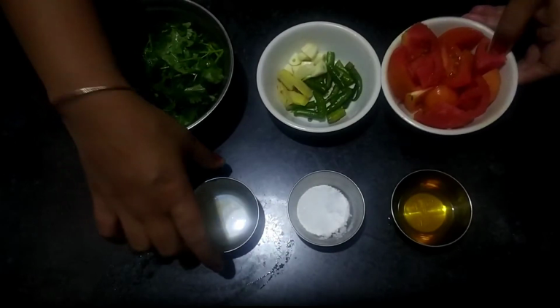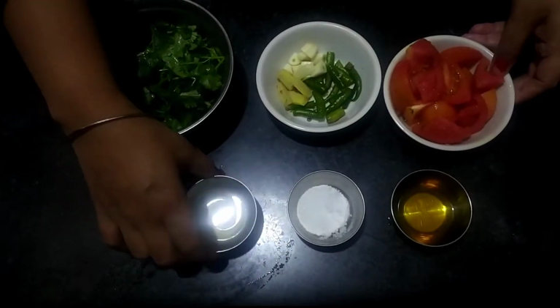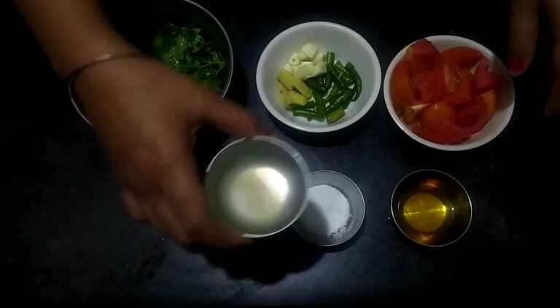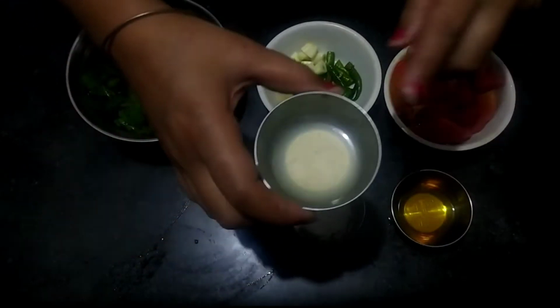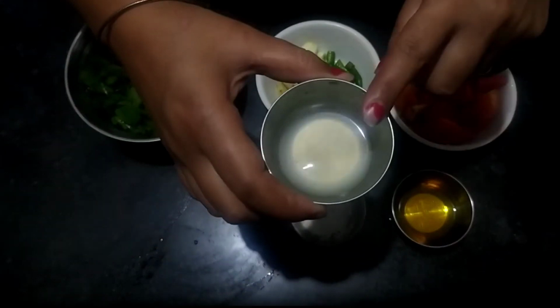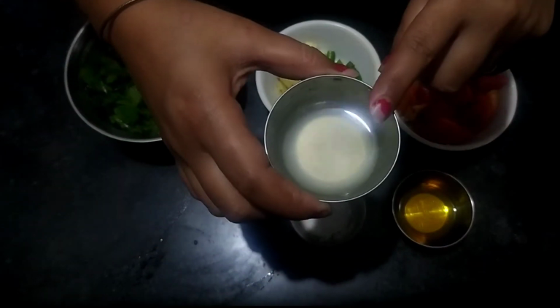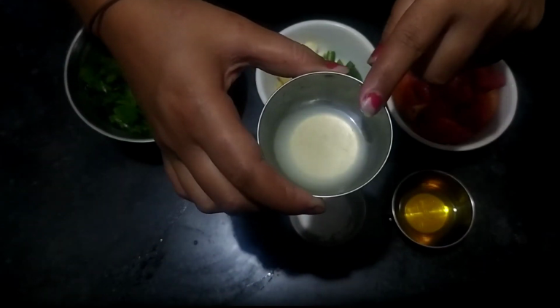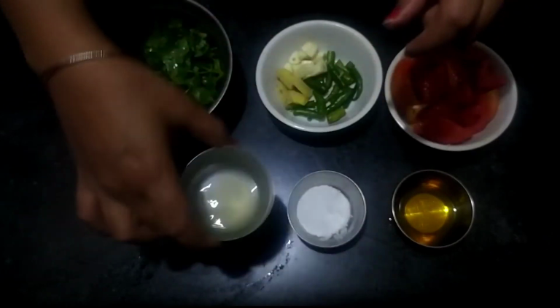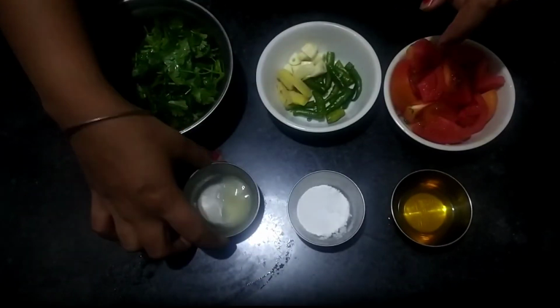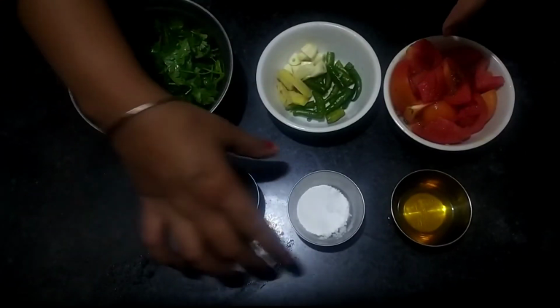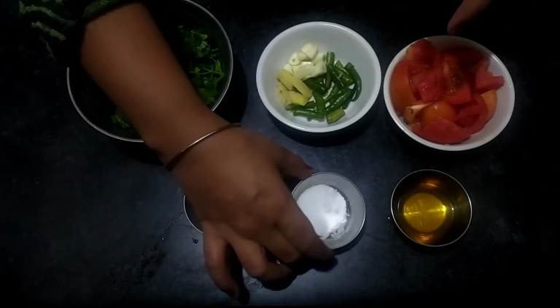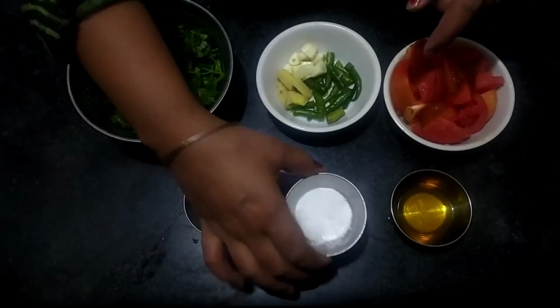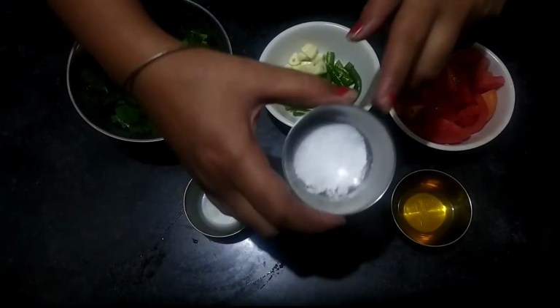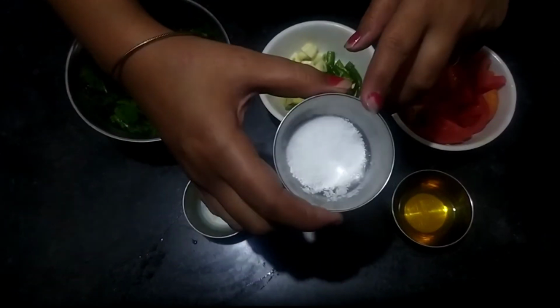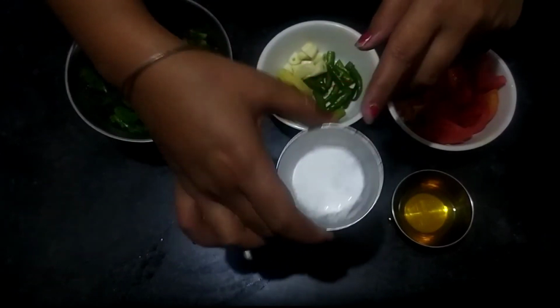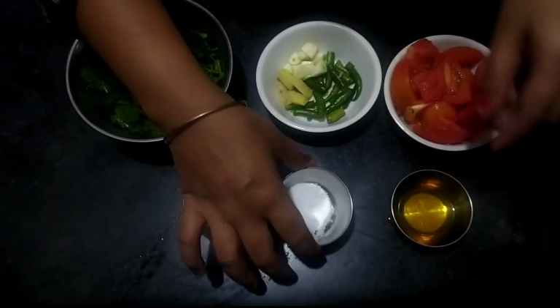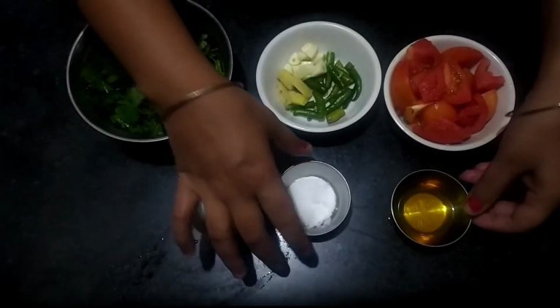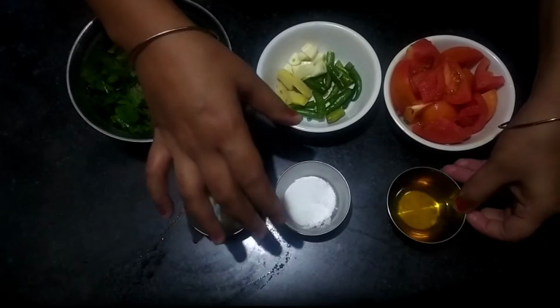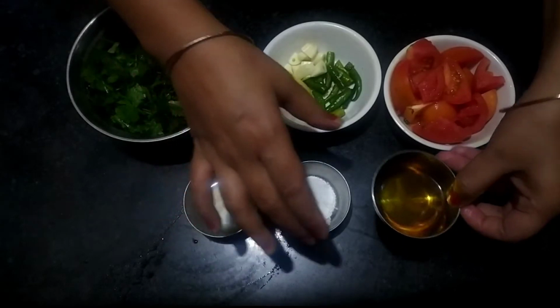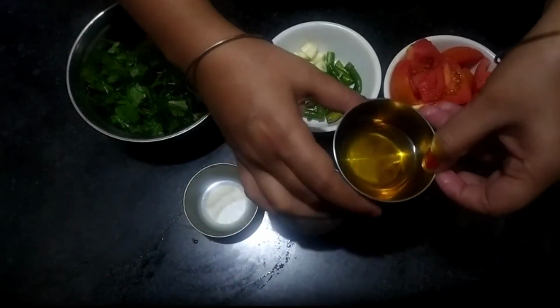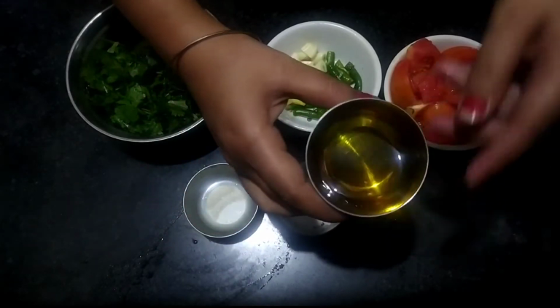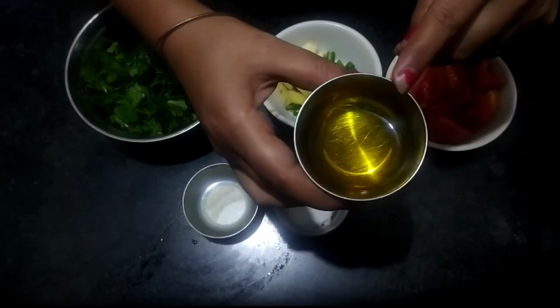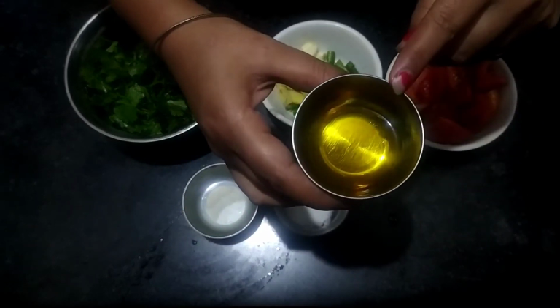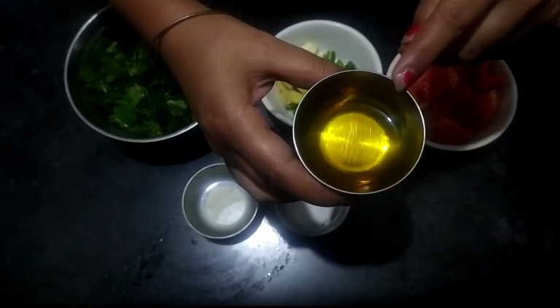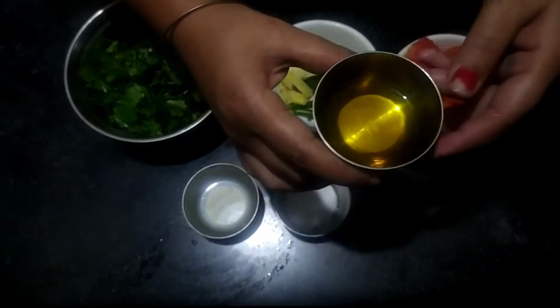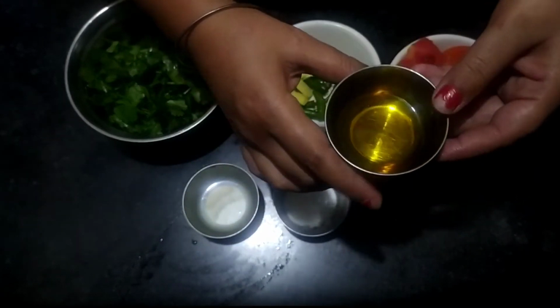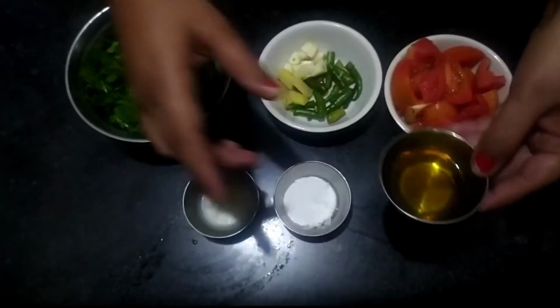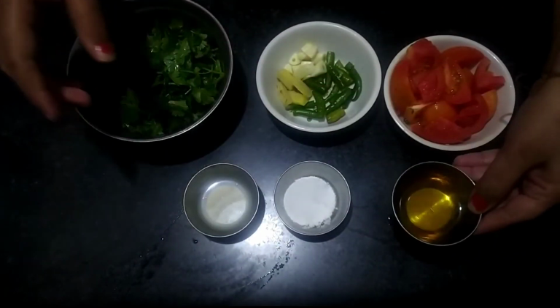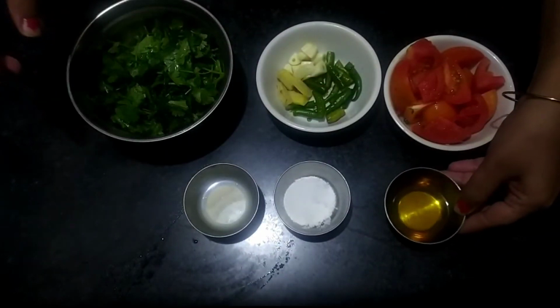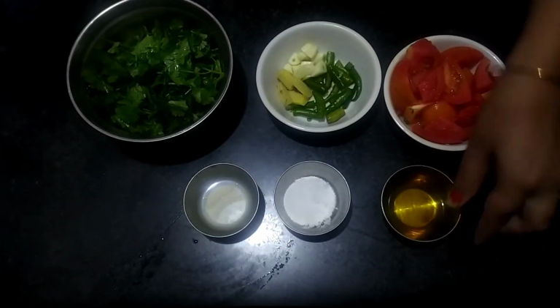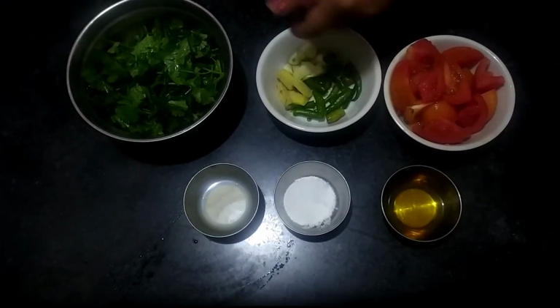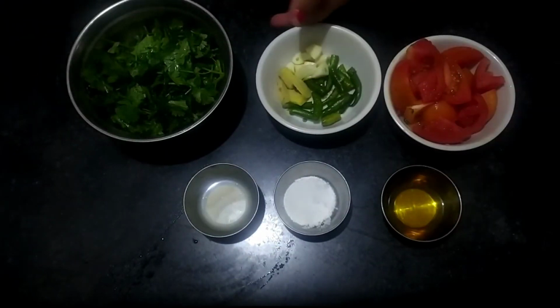I have two medium-sized tomatoes and I have taken one cup of lemon.